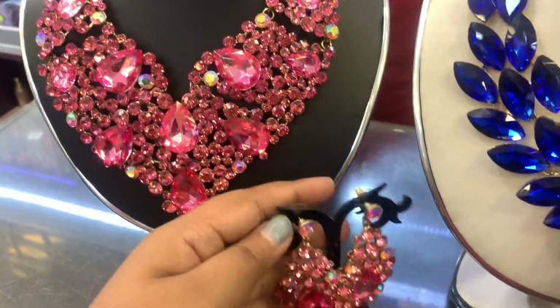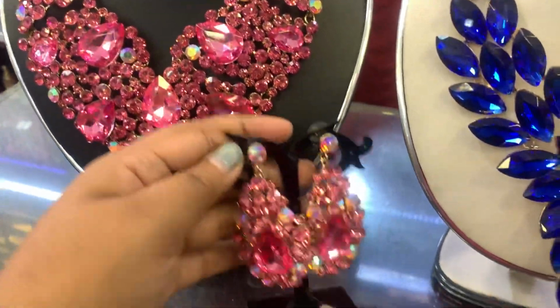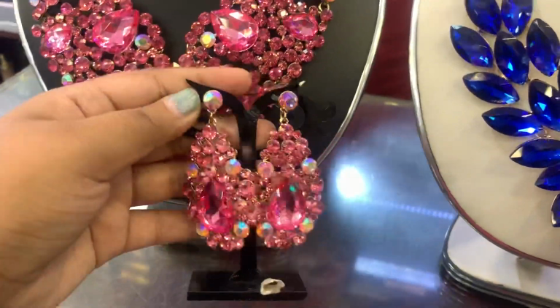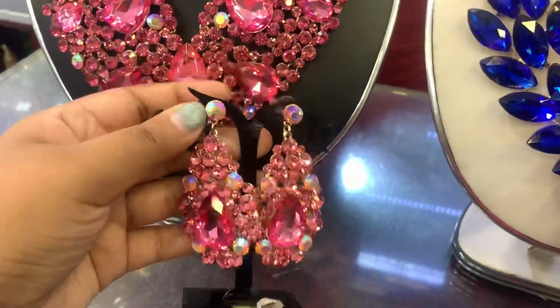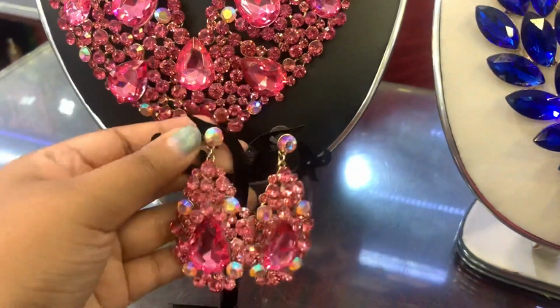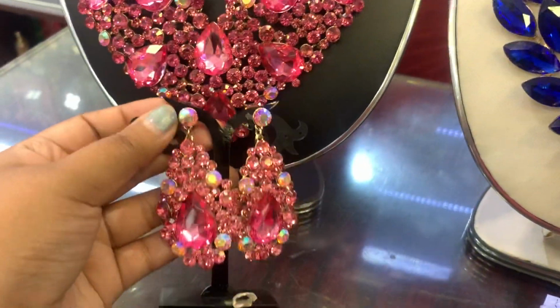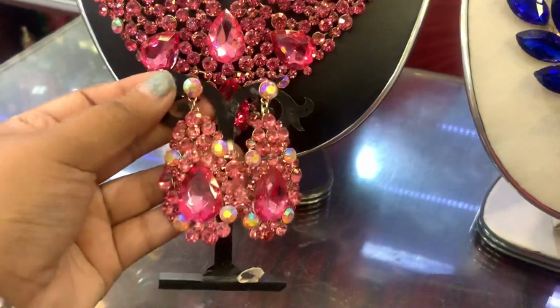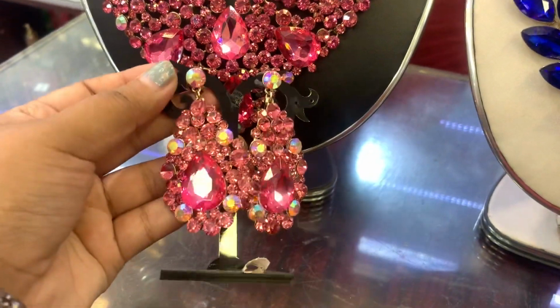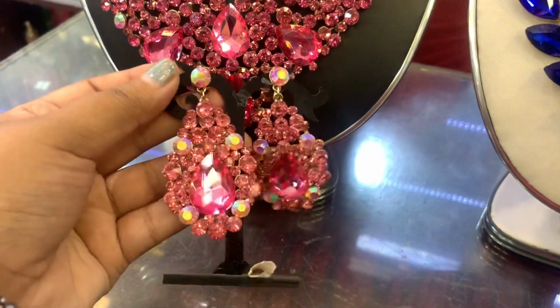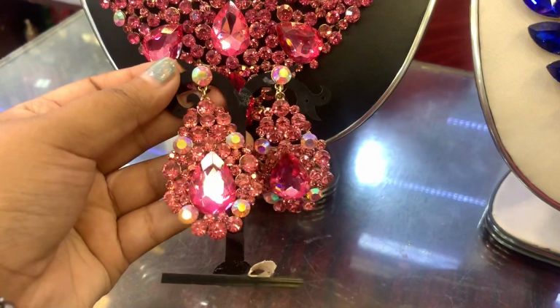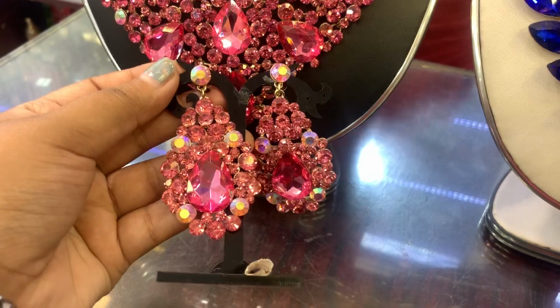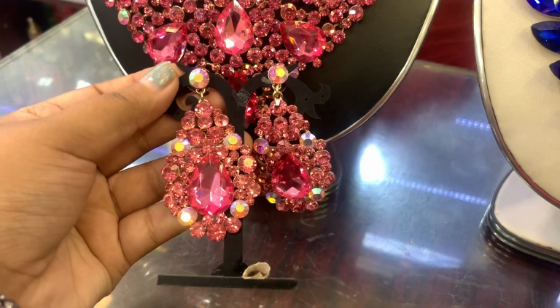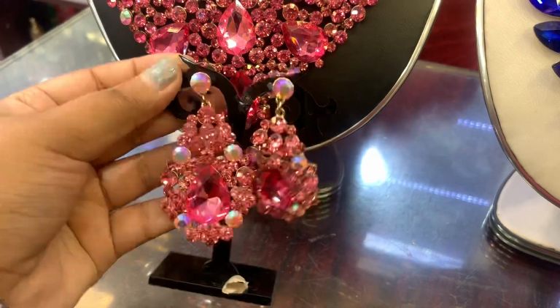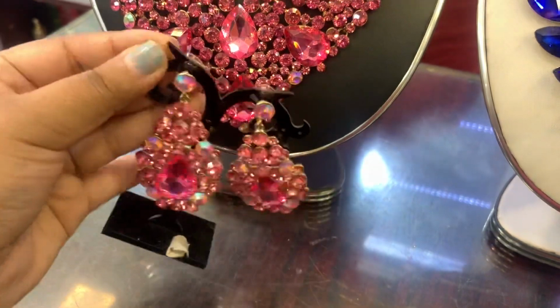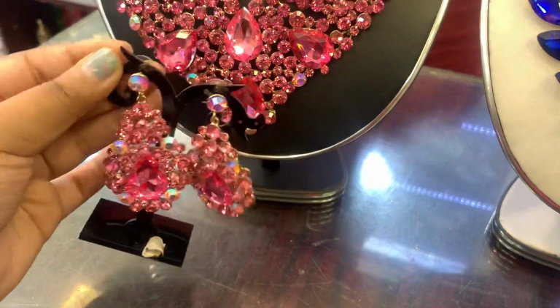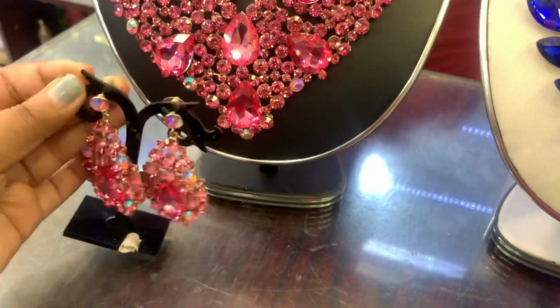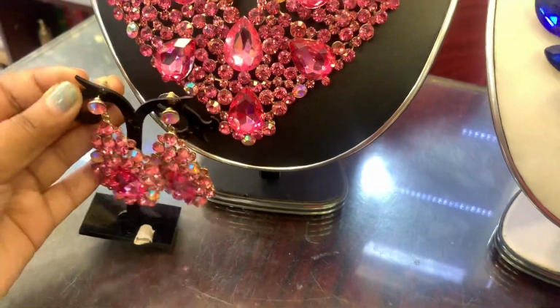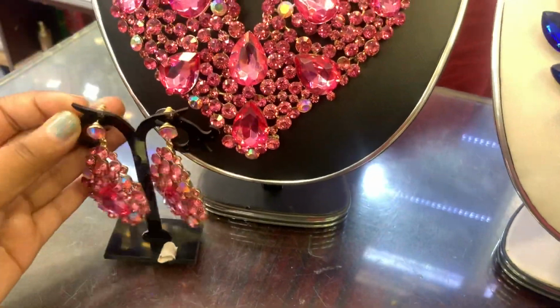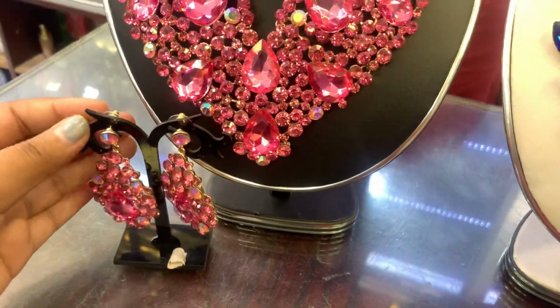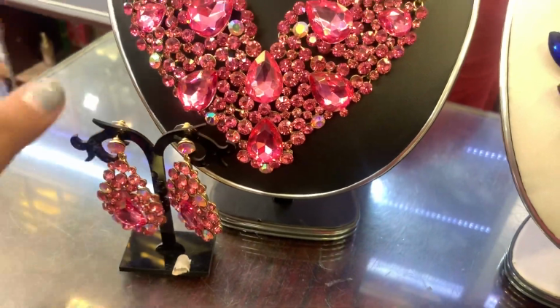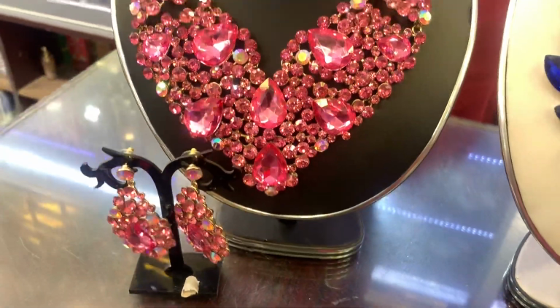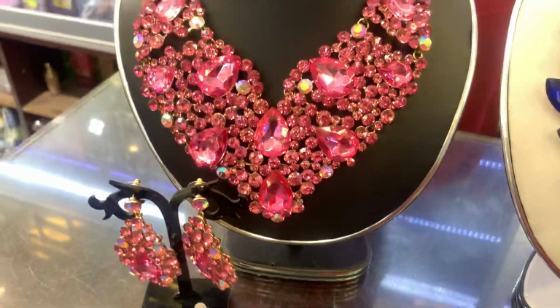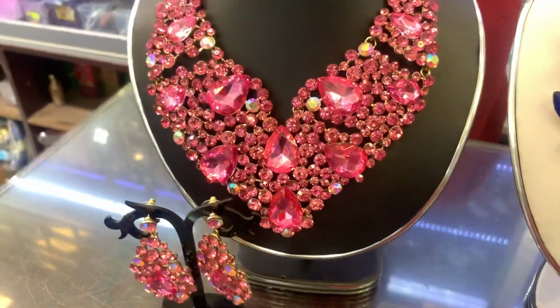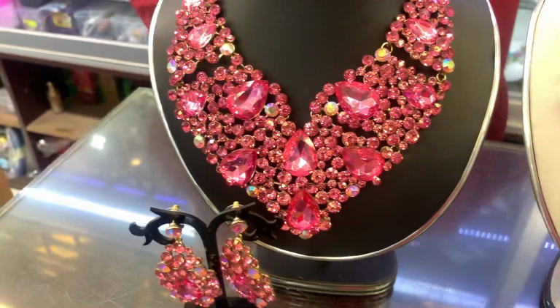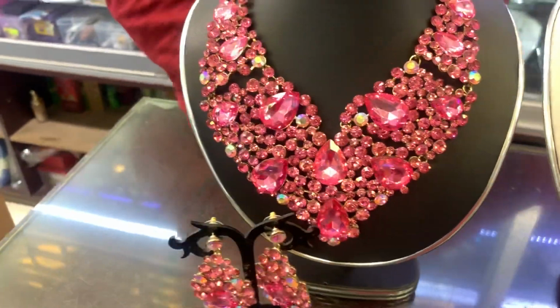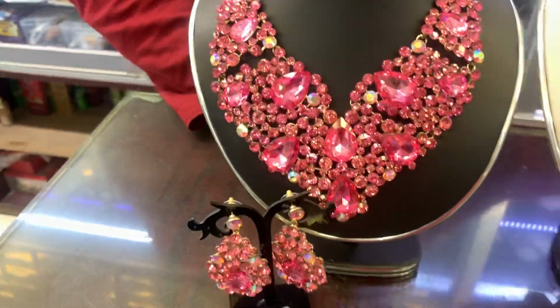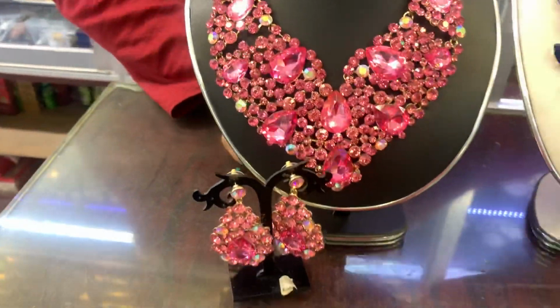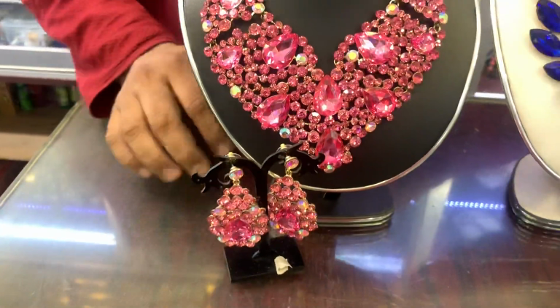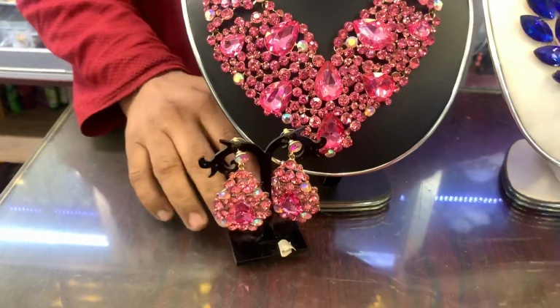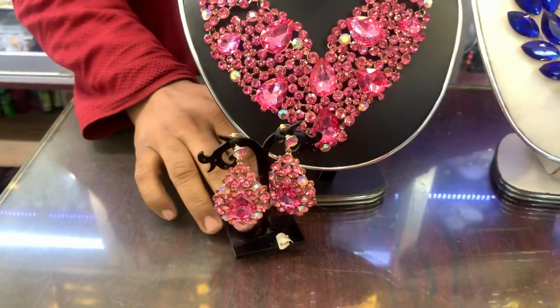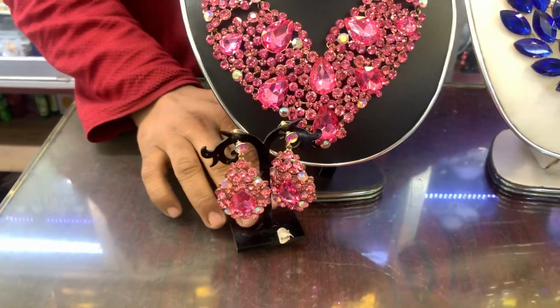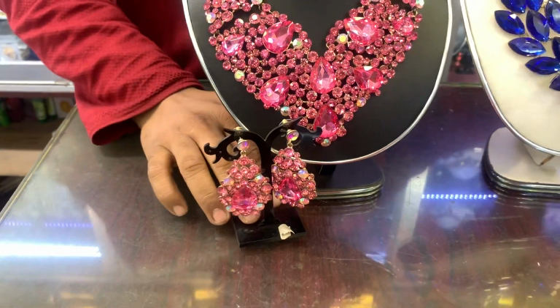We will go to the color. We will match the earrings. So, the total set price is $4,700.